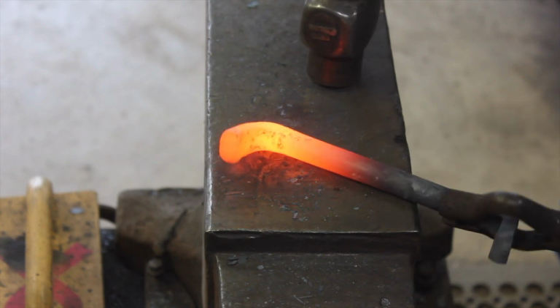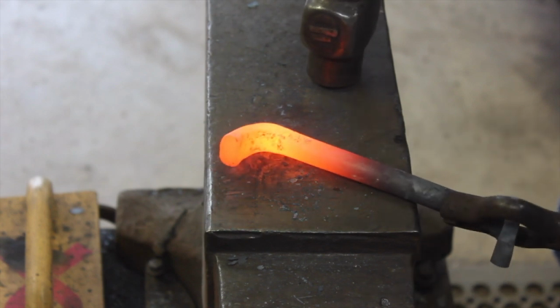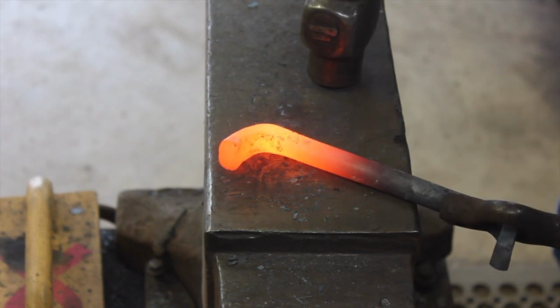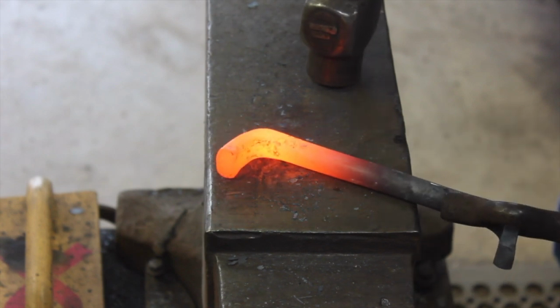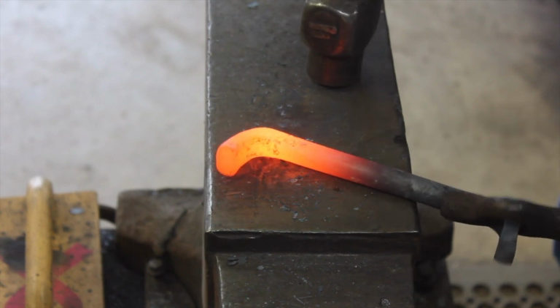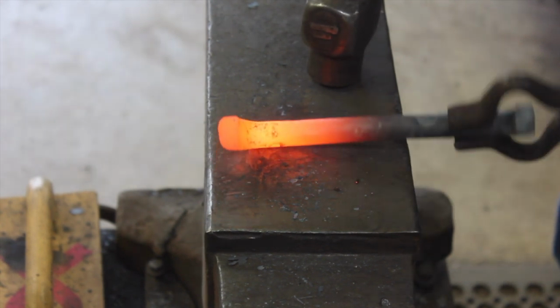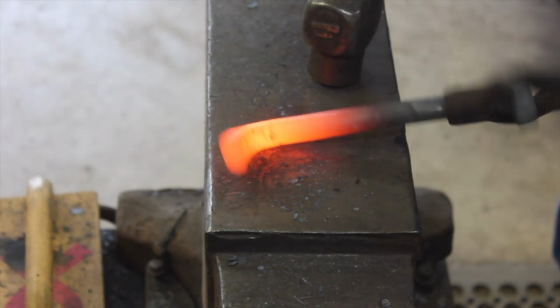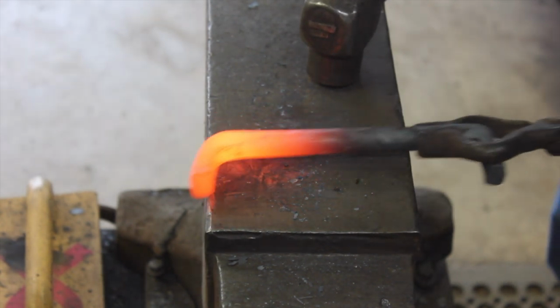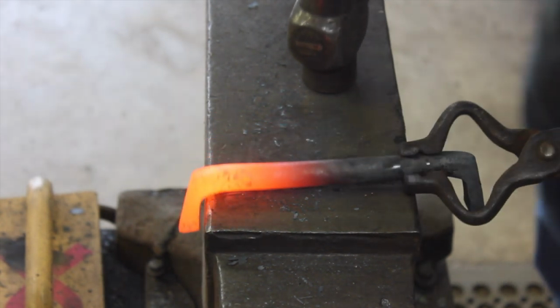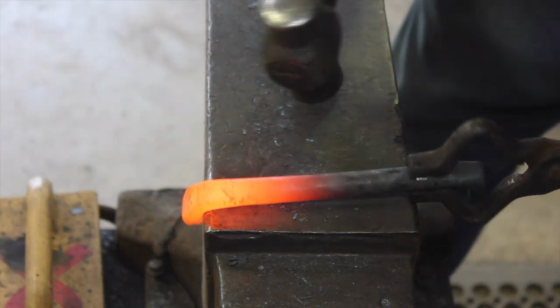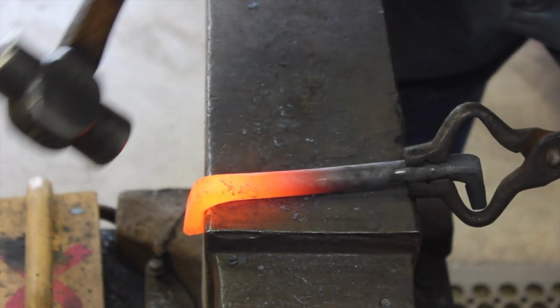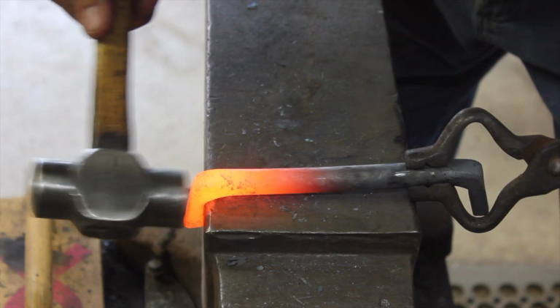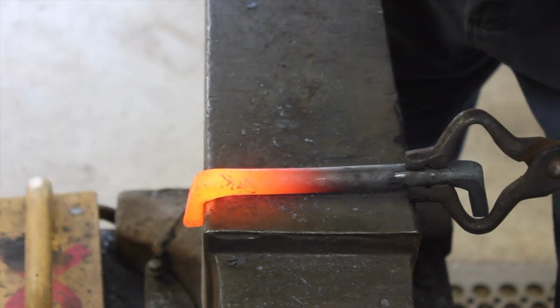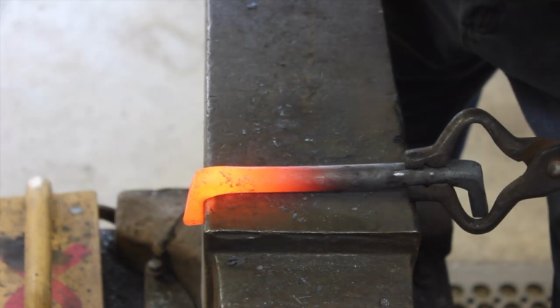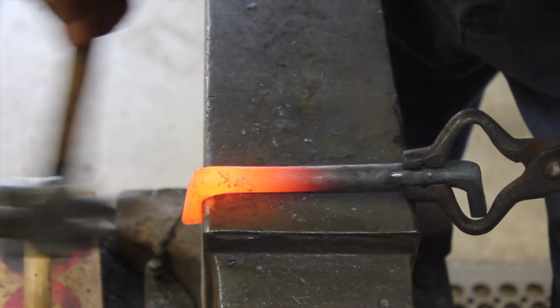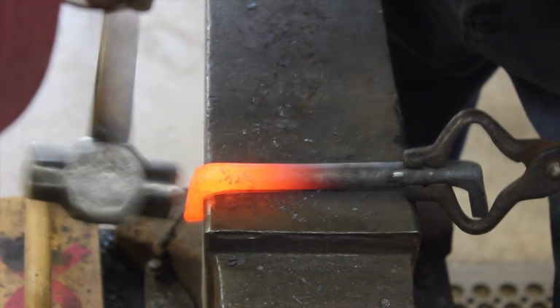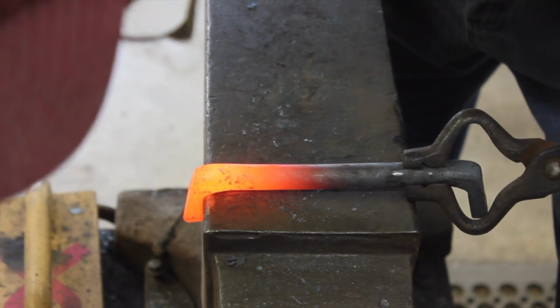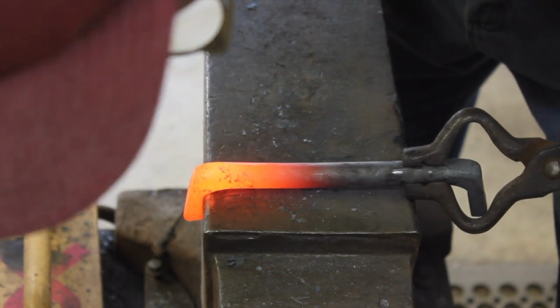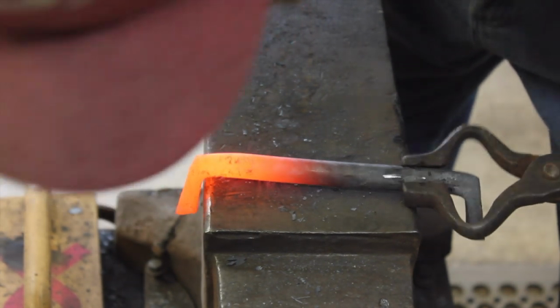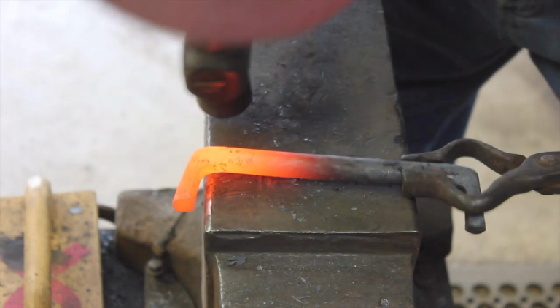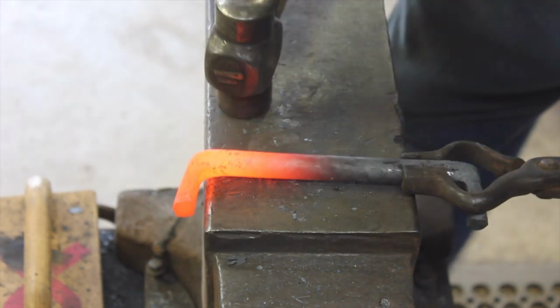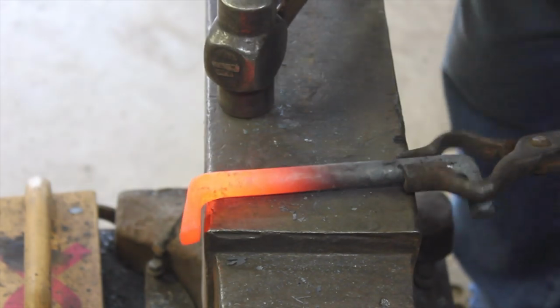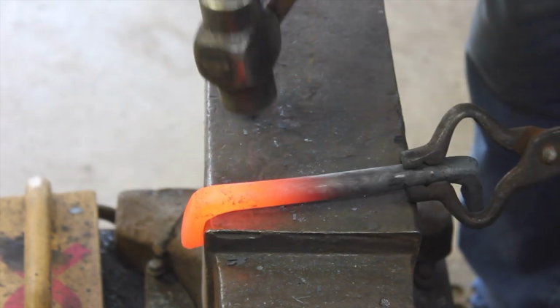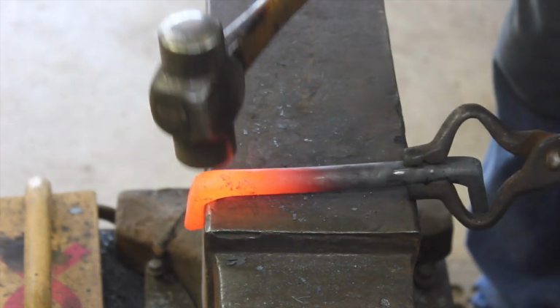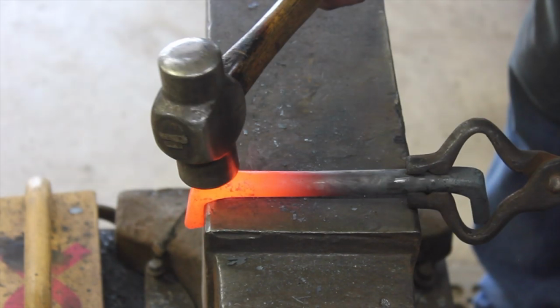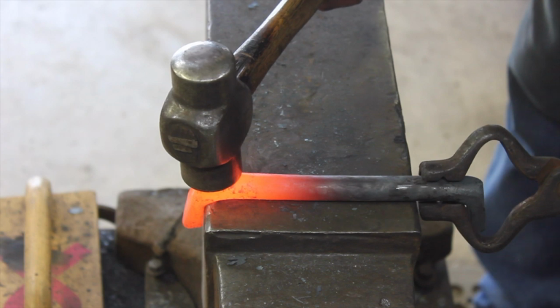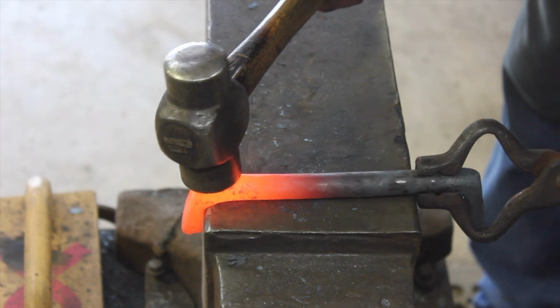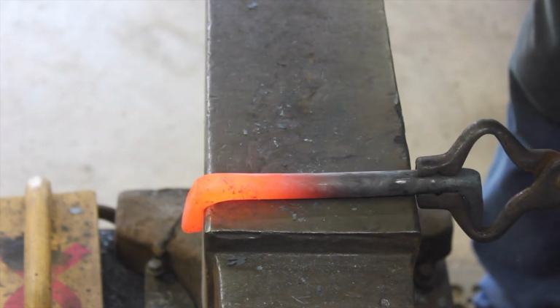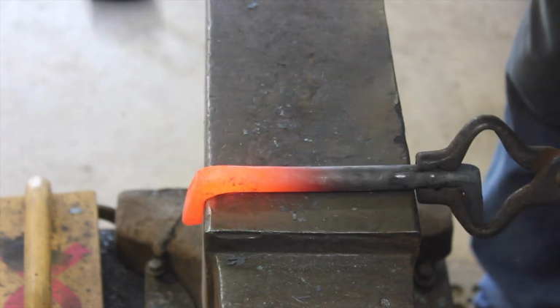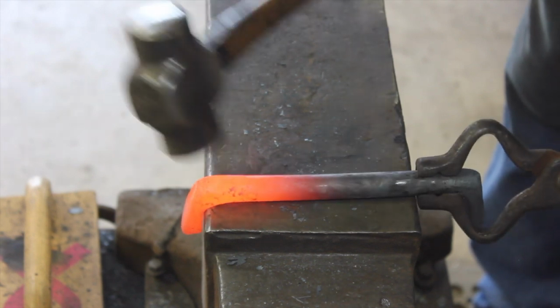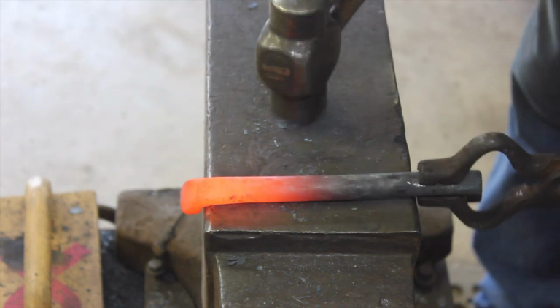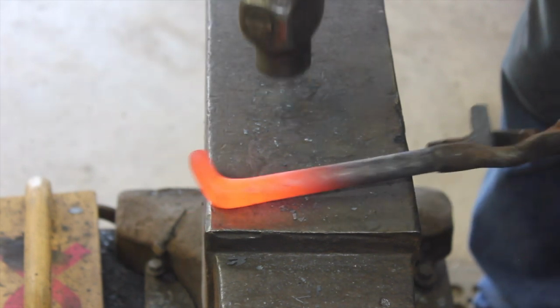Here we're refining the bend, just trying to make it look a little prettier. I'm not really worried about aesthetics — I'm just trying to get the thing to where it'll screw onto the horse trailer, and after that we'll work on the actual bend to make the hoop.